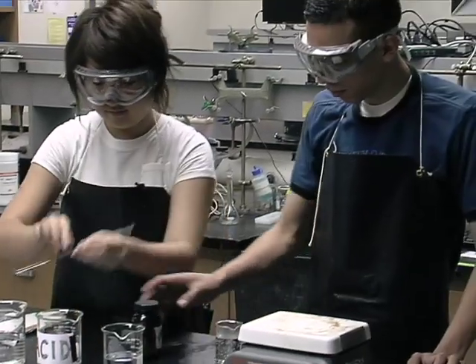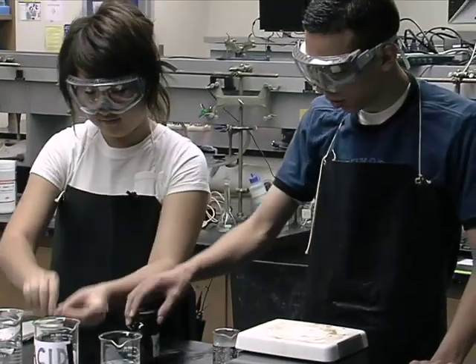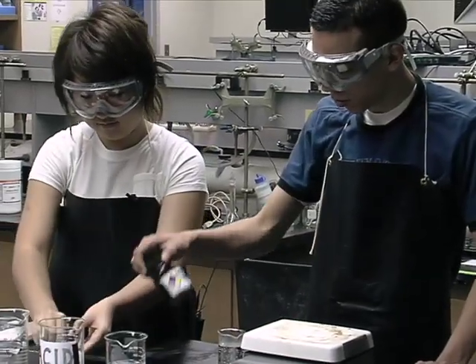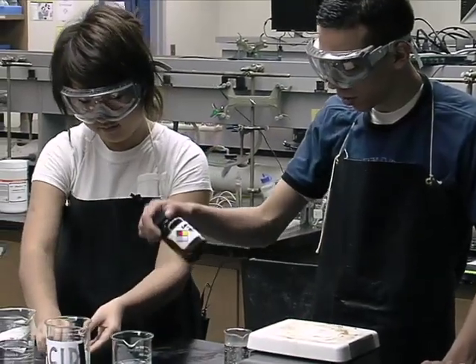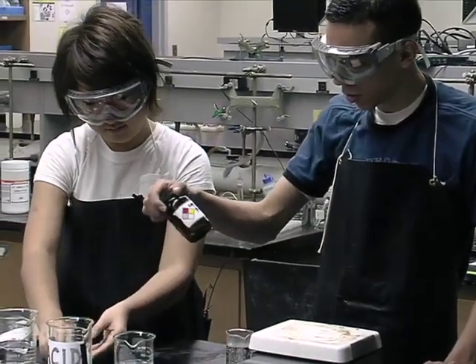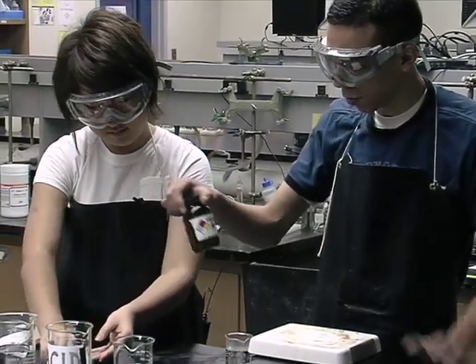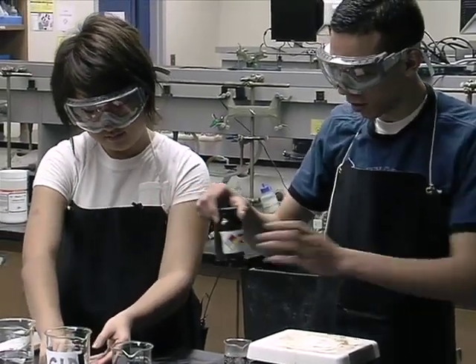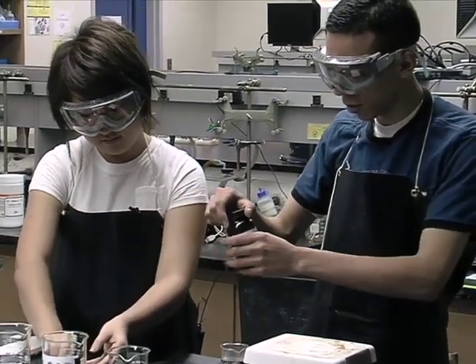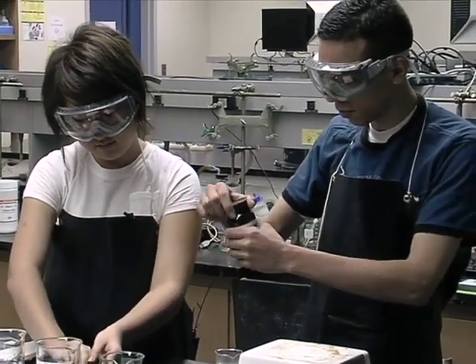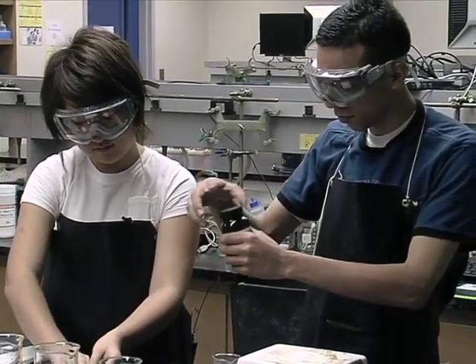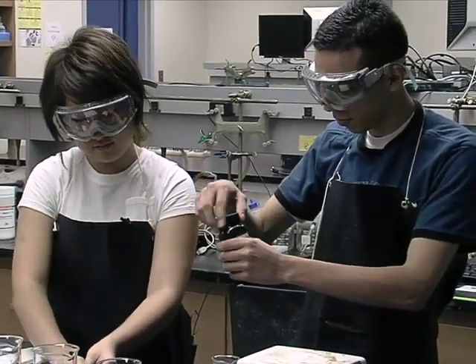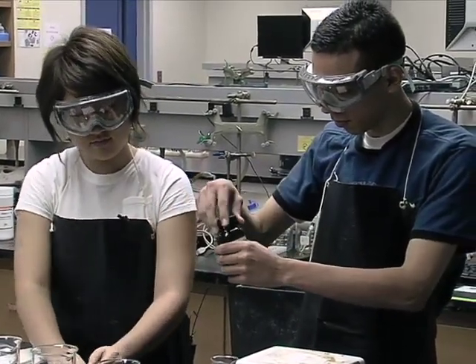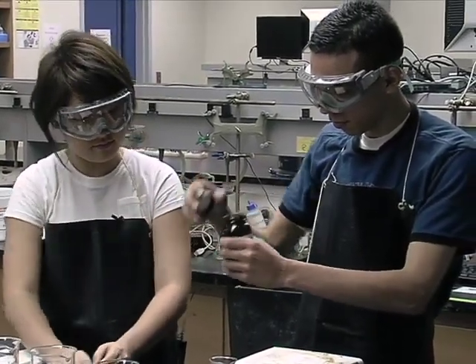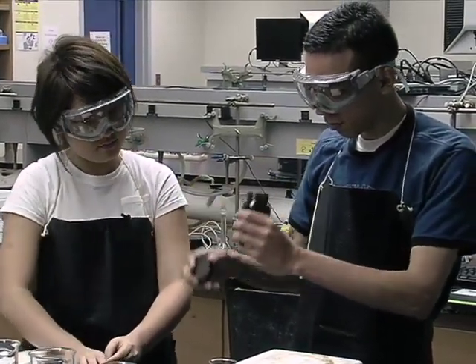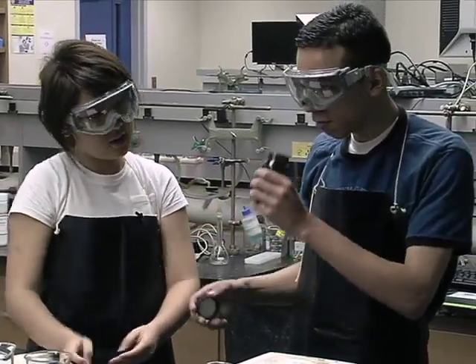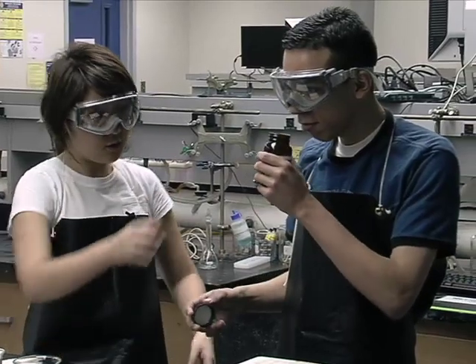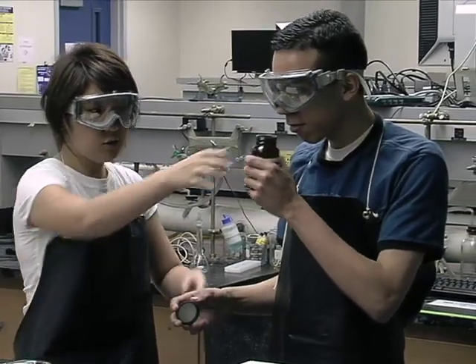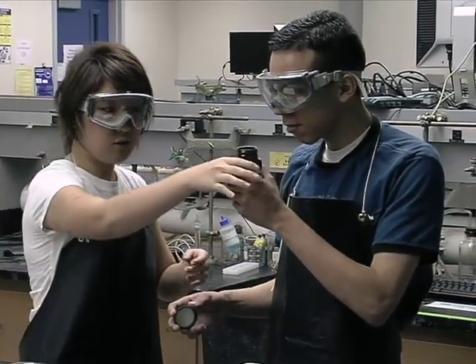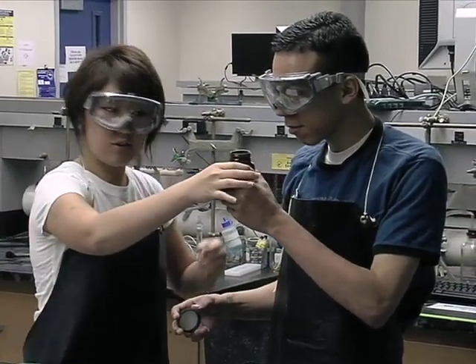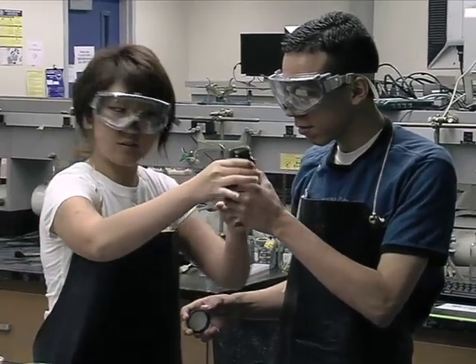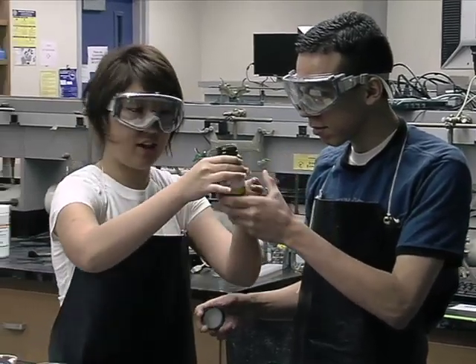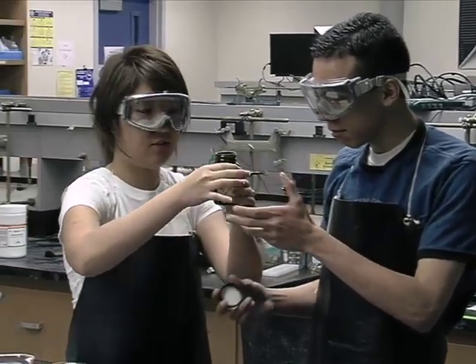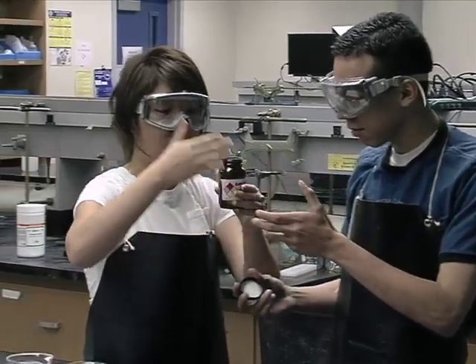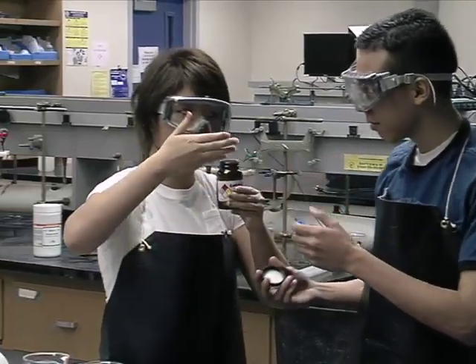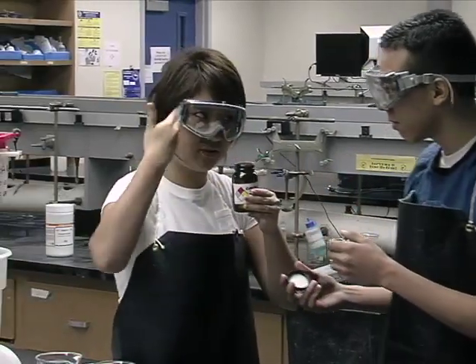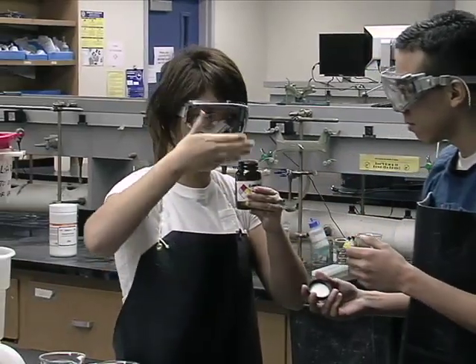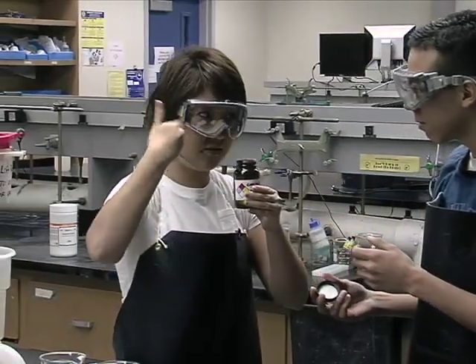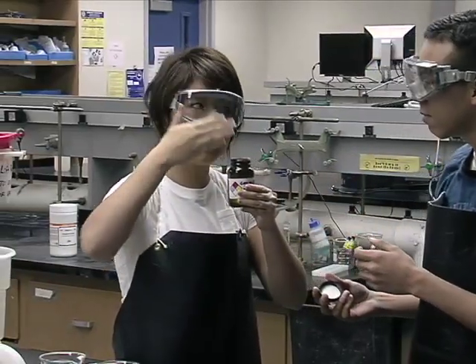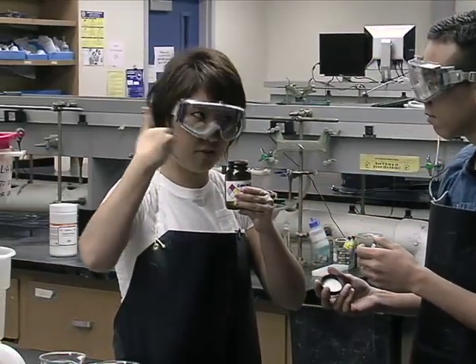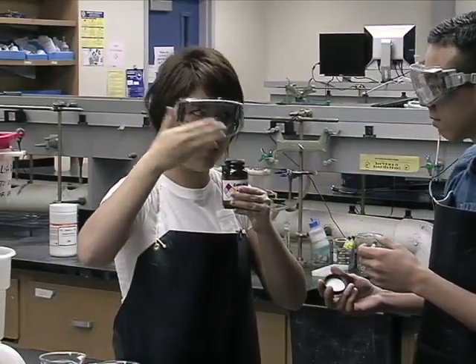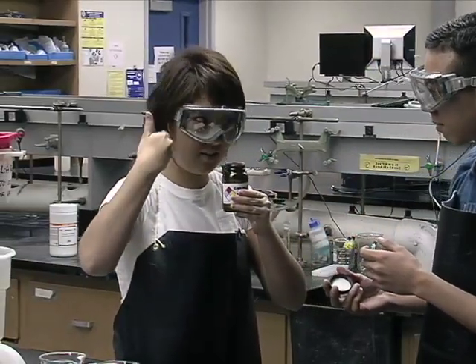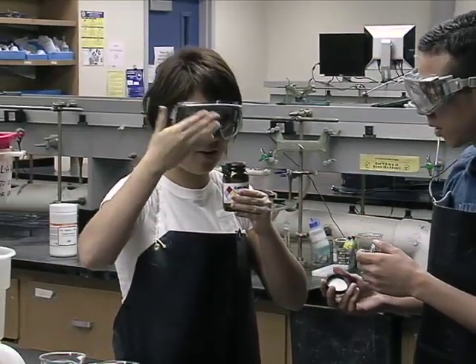I need to take a good whiff like this. No, no, no. You can't do that. You have to waft it. That's the correct way.